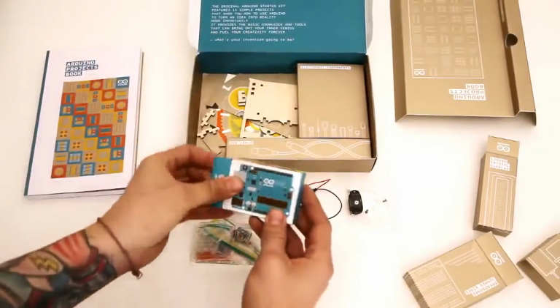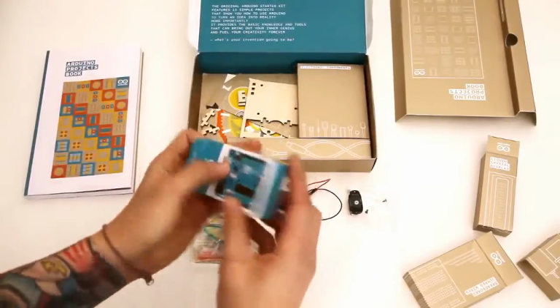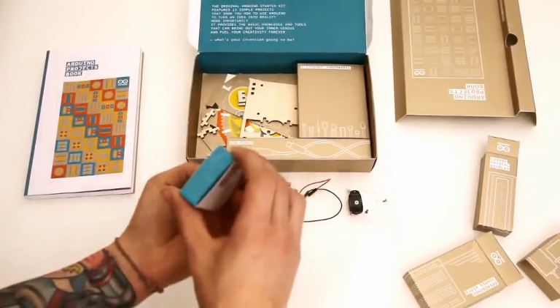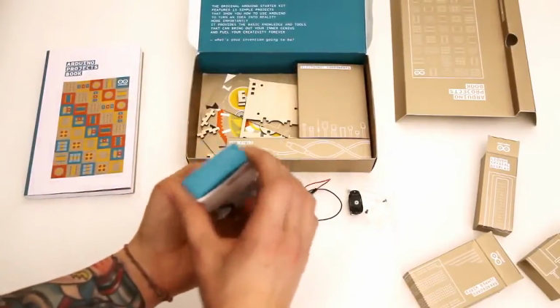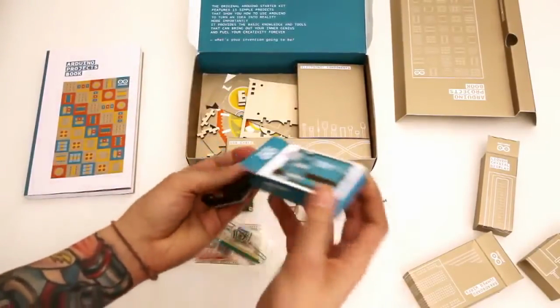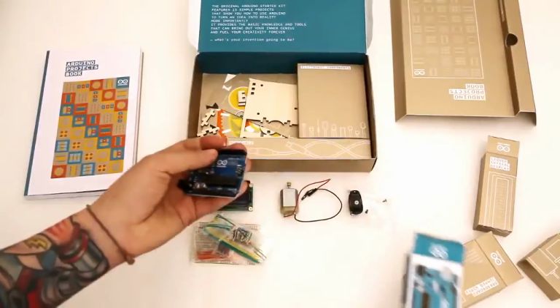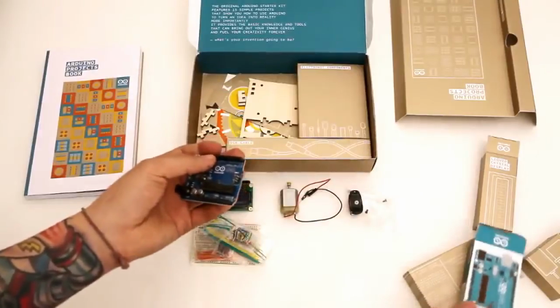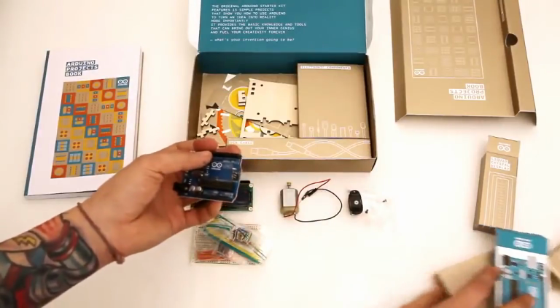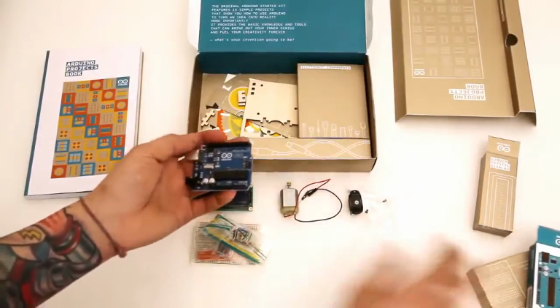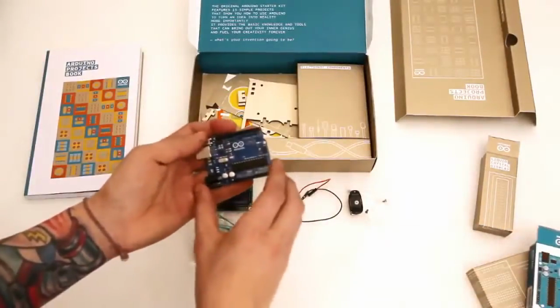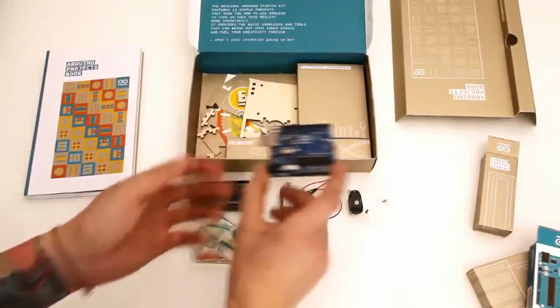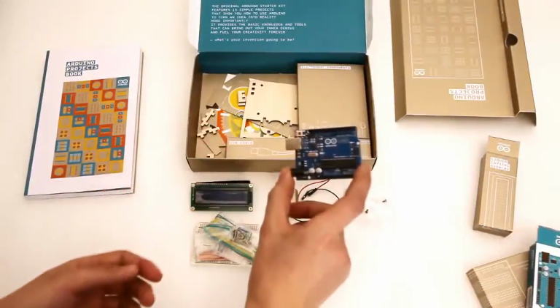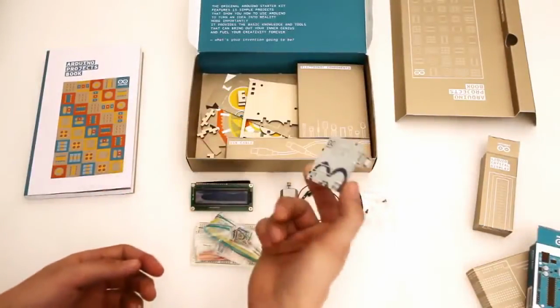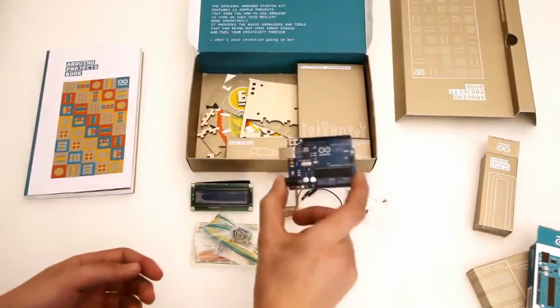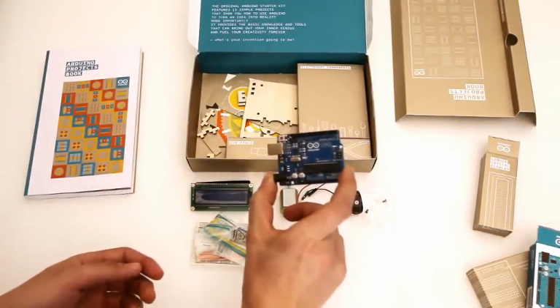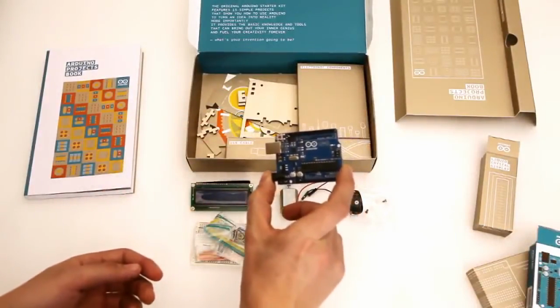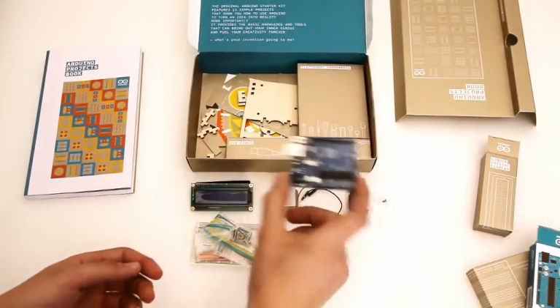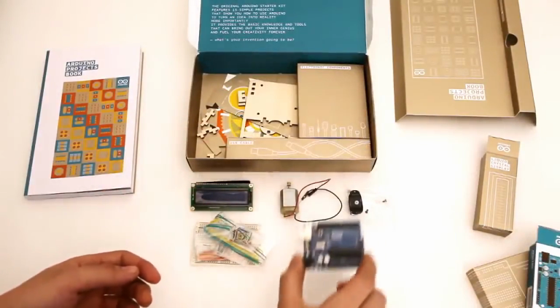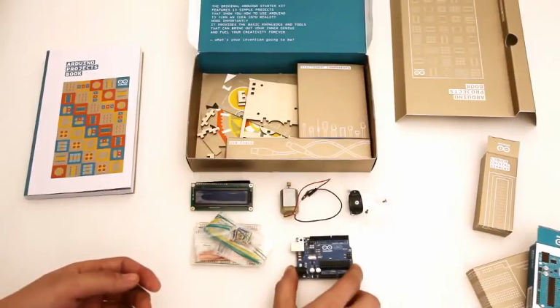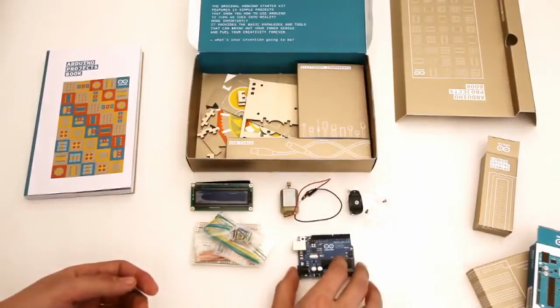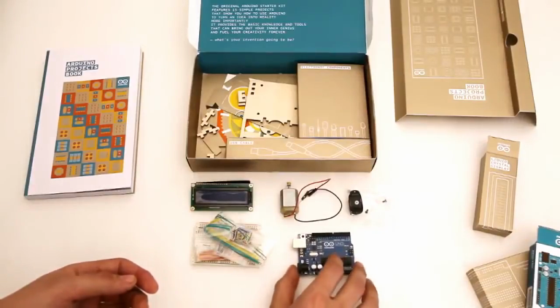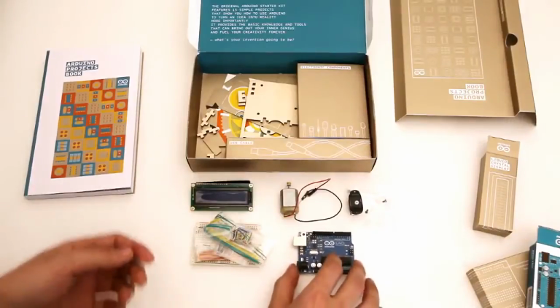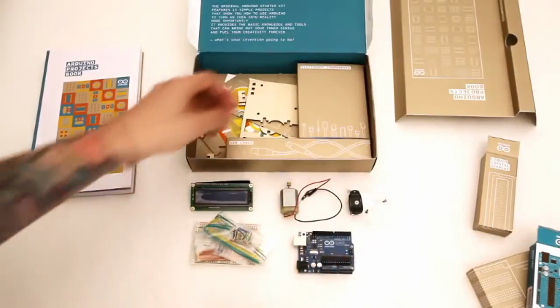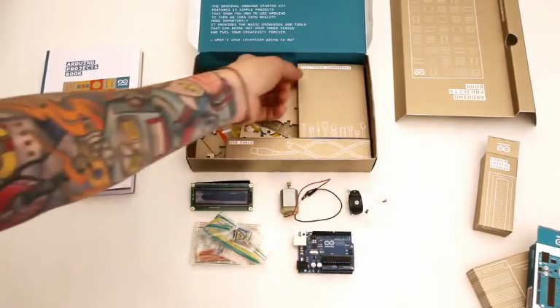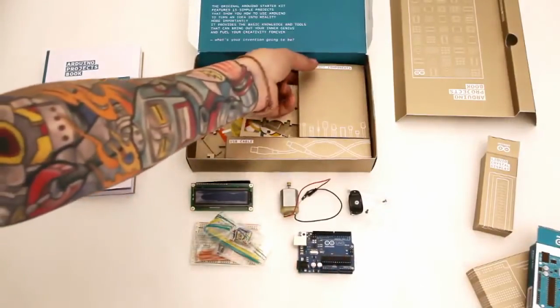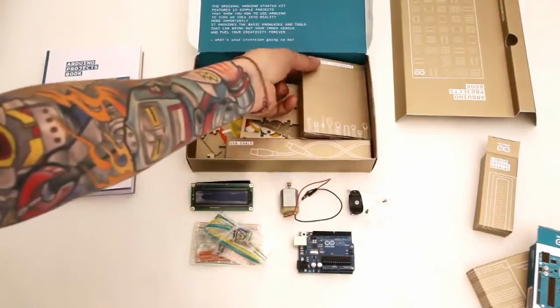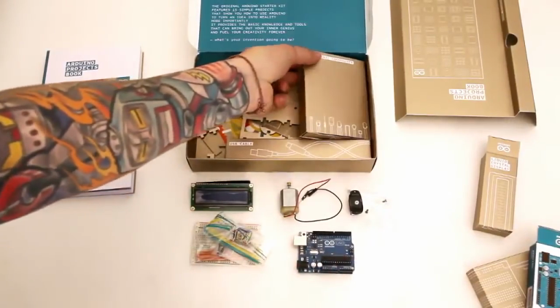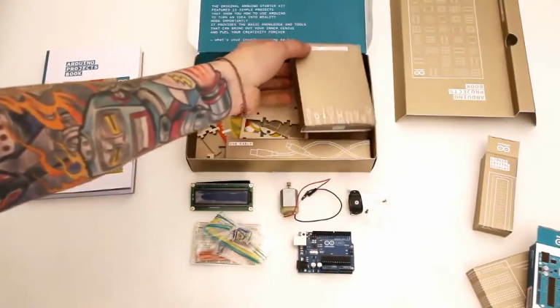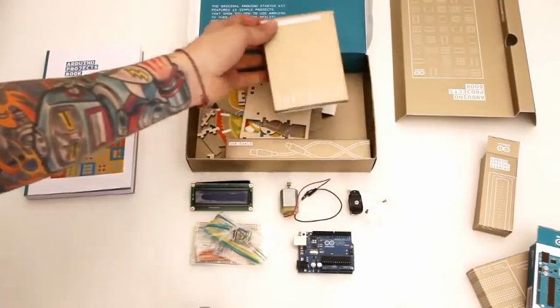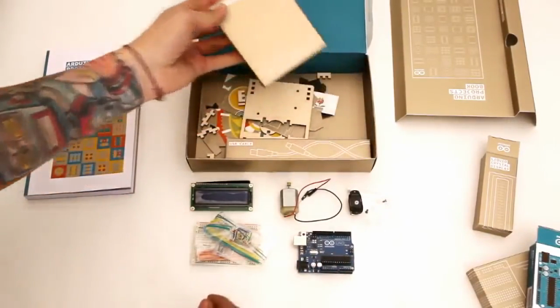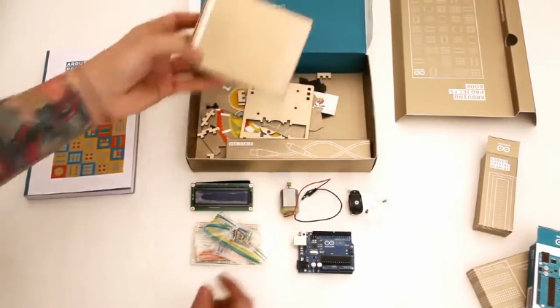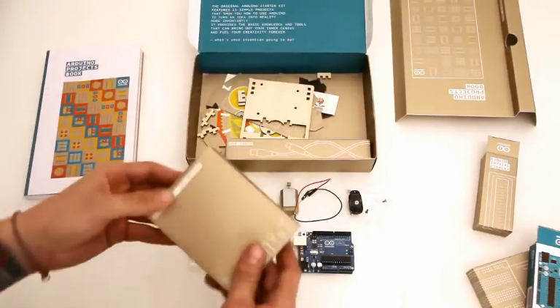Here we have our Arduino Uno, which I think is one of the best Arduinos to start off with. You can do 90% of the projects you're going to do with an Uno.